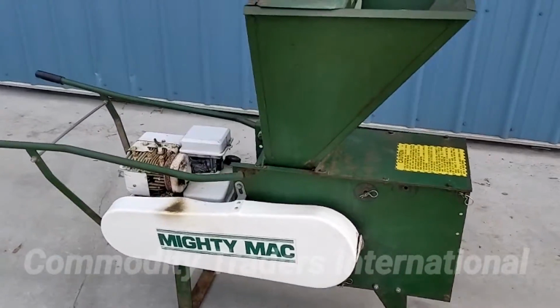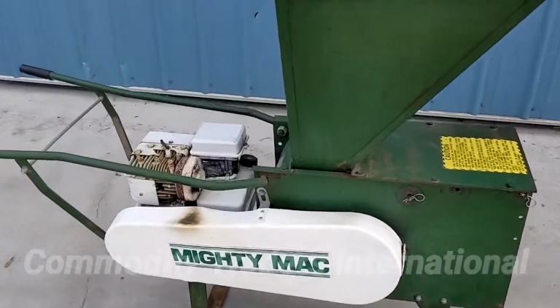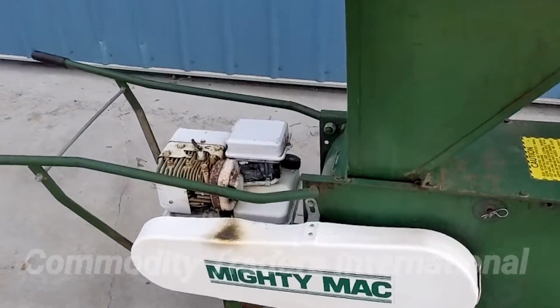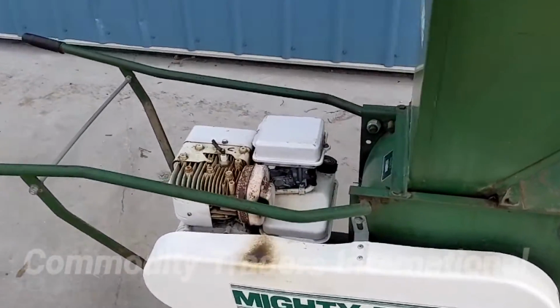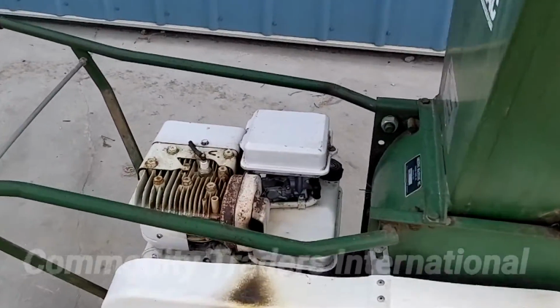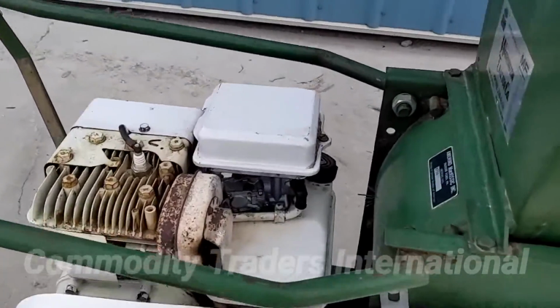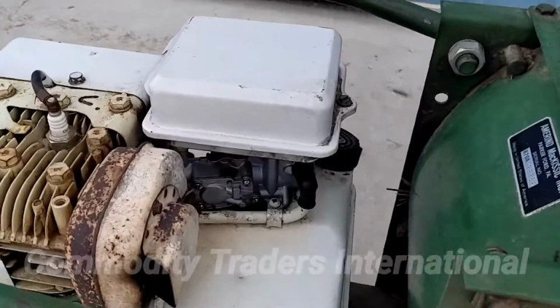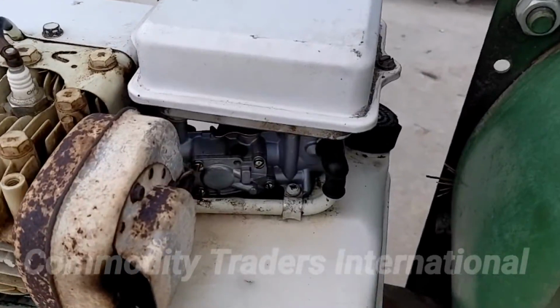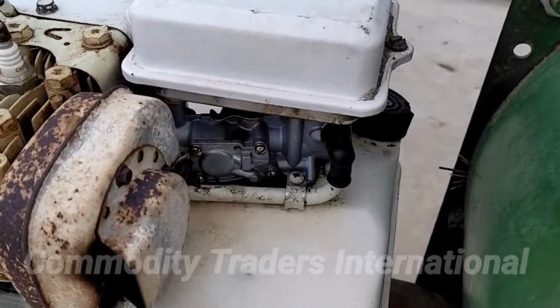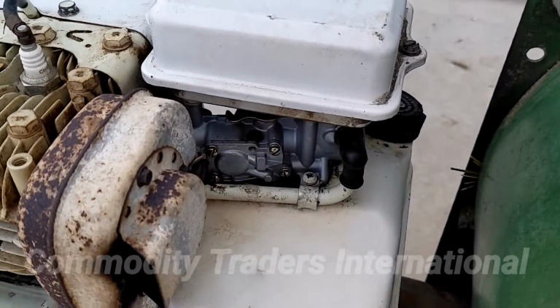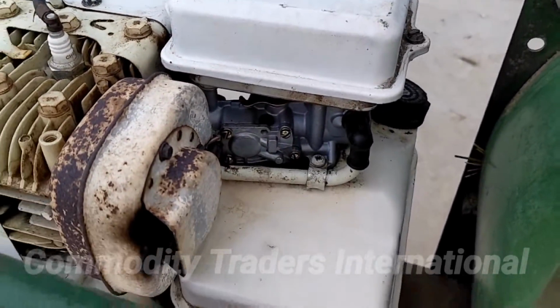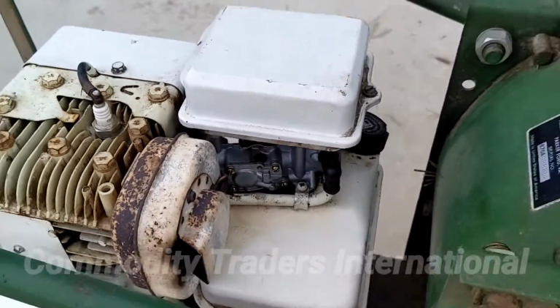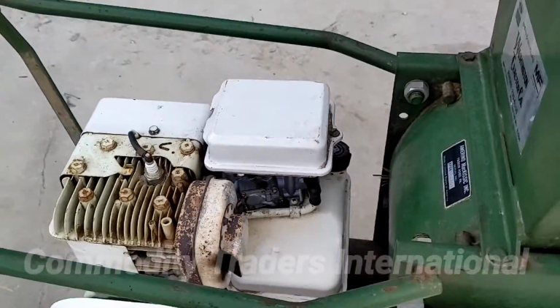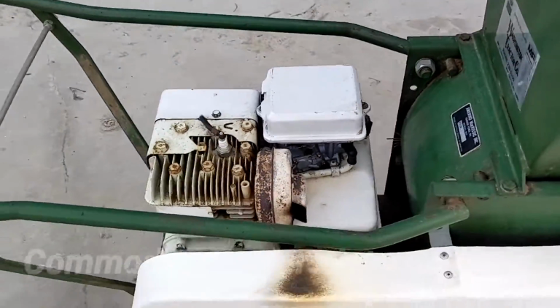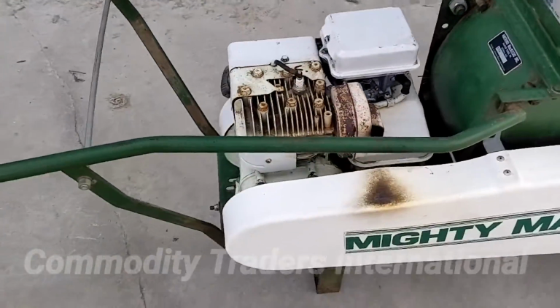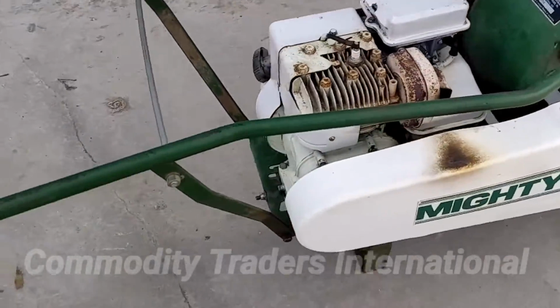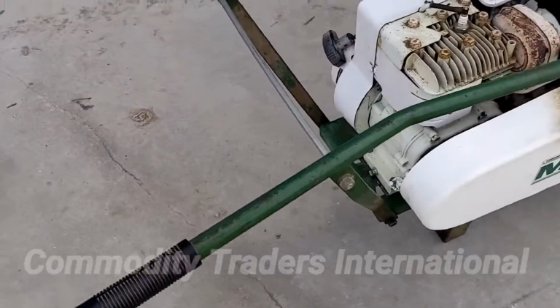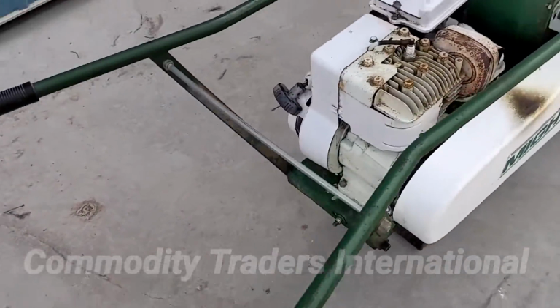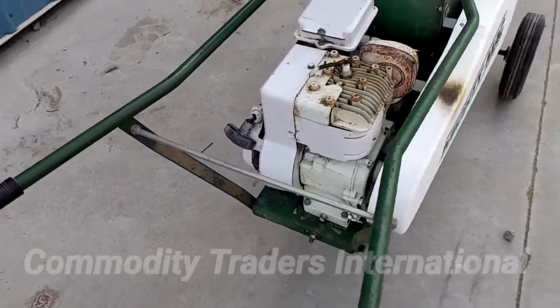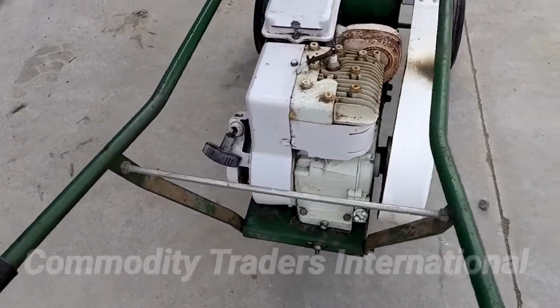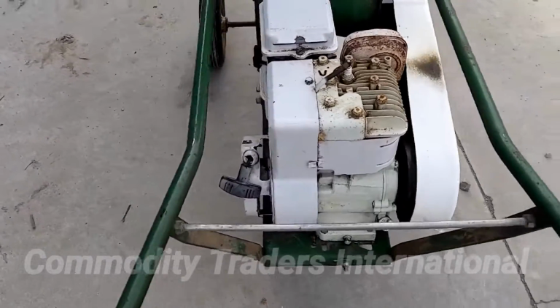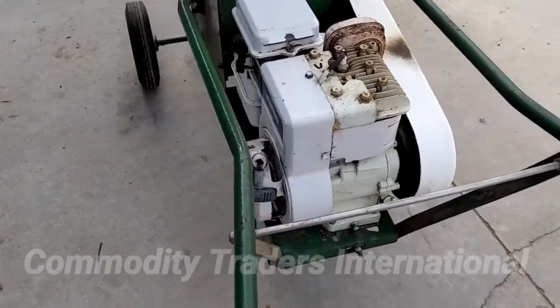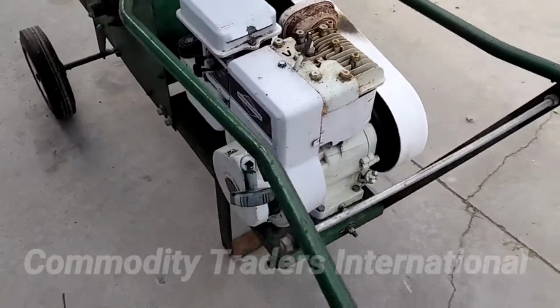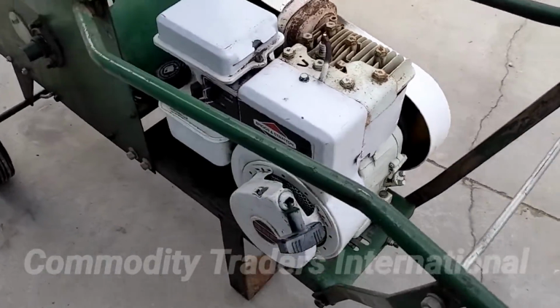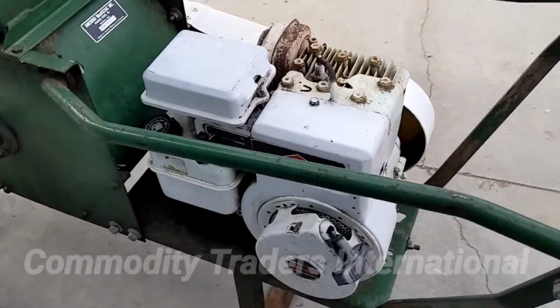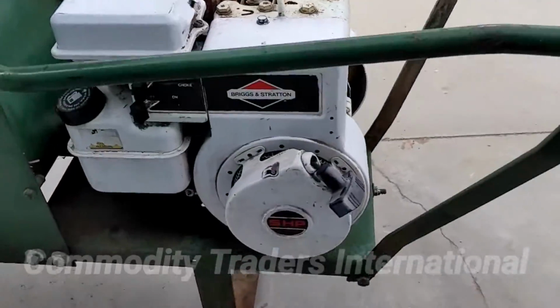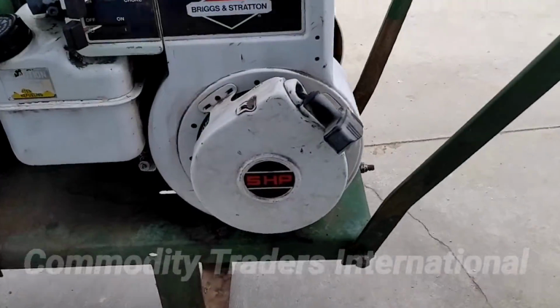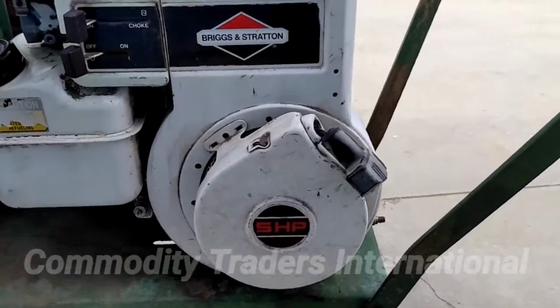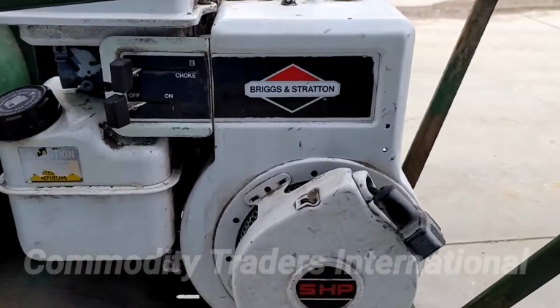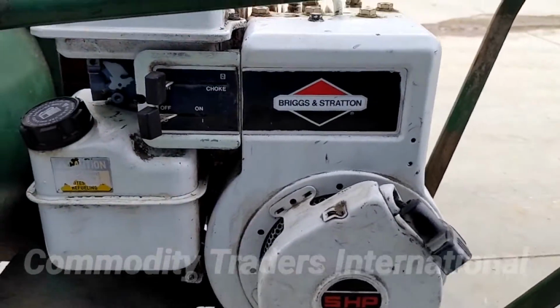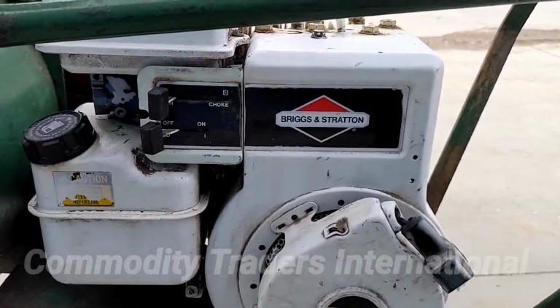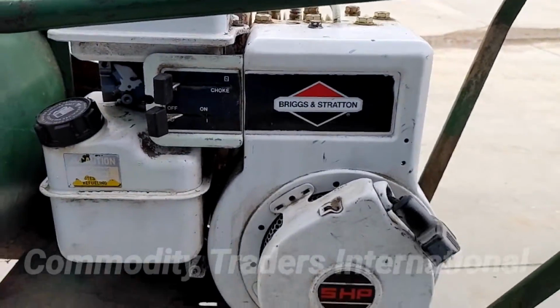The gasoline engine has been fully serviced and has a brand new carburetor on it. The unit is equipped with a Briggs & Stratton 5 horsepower engine.